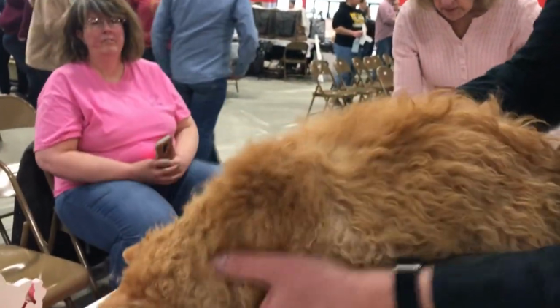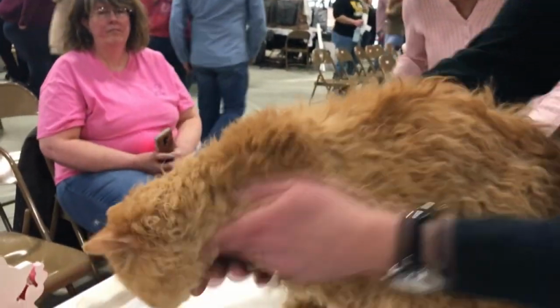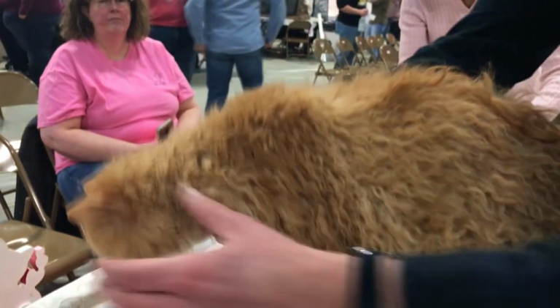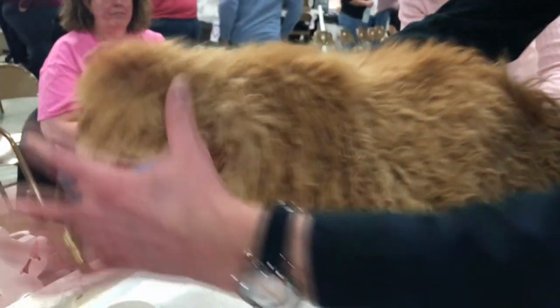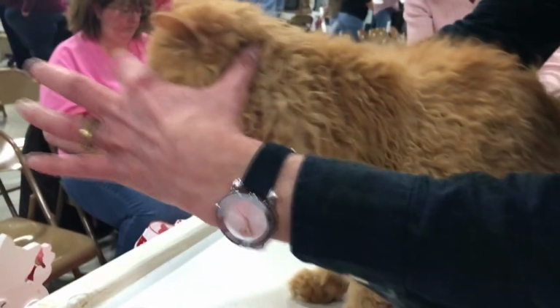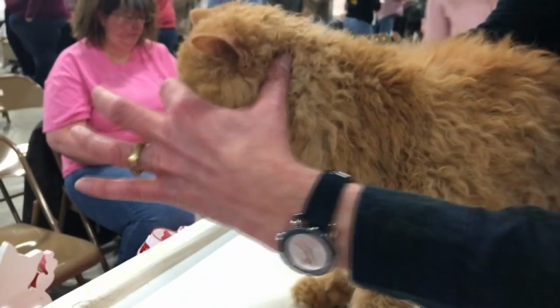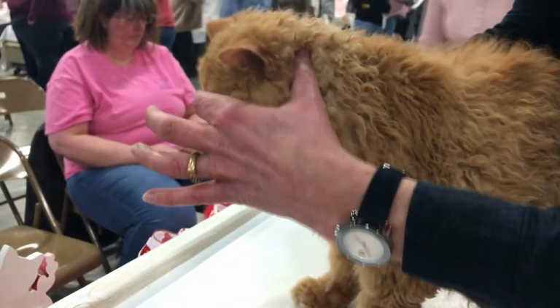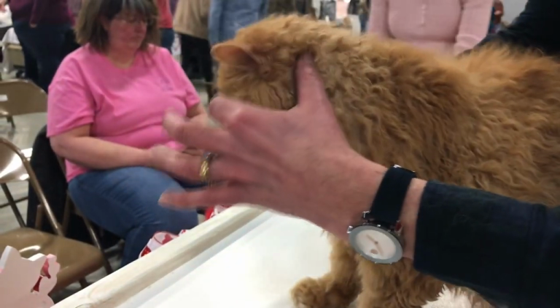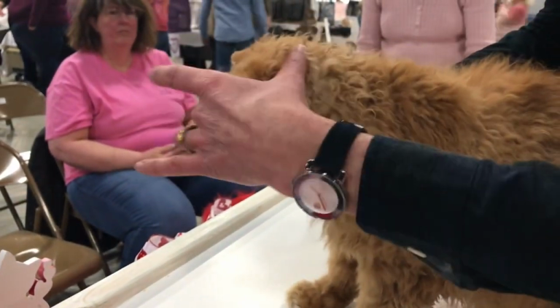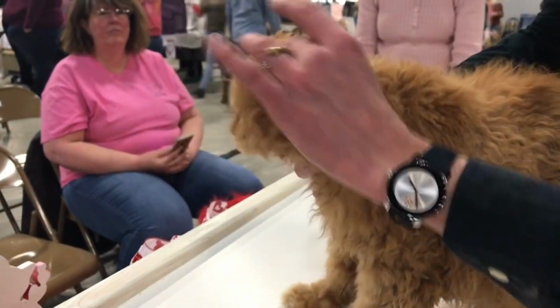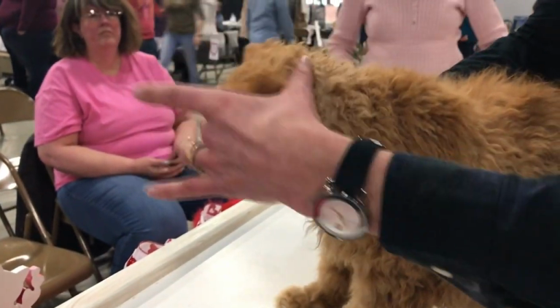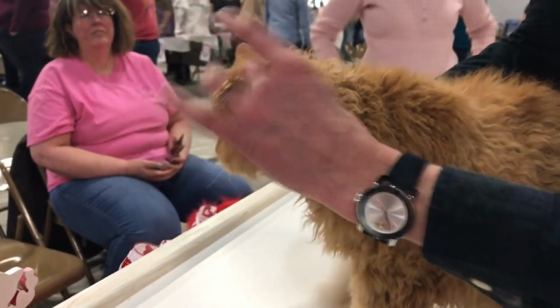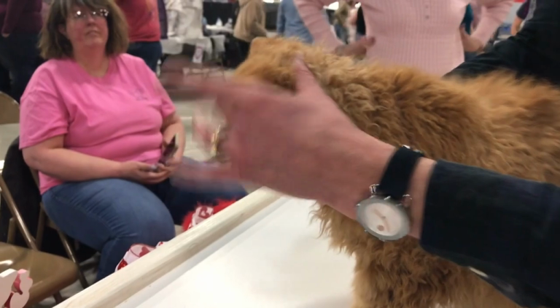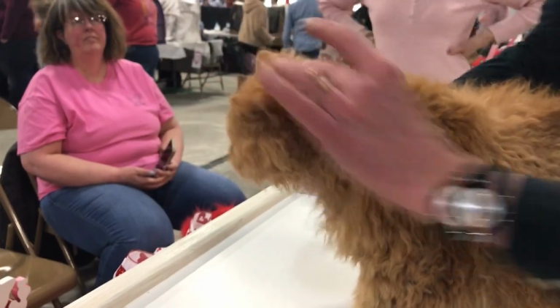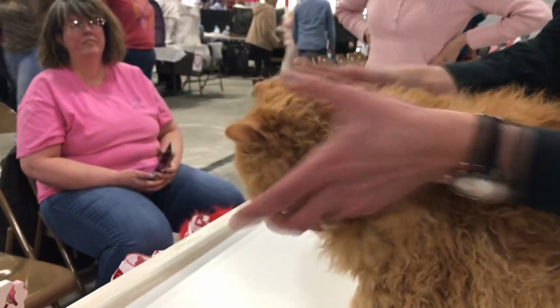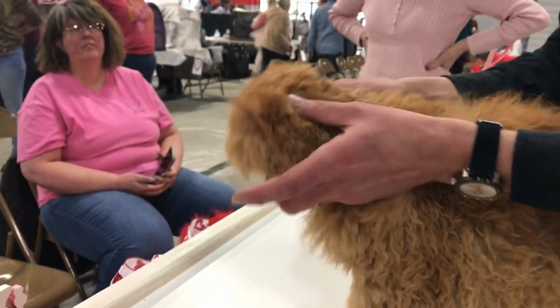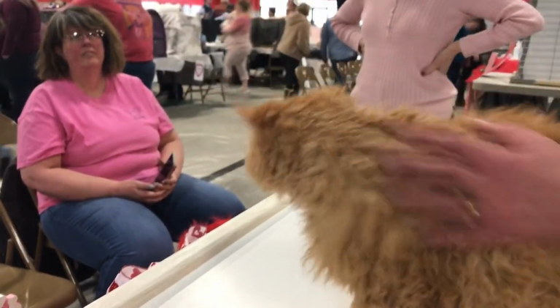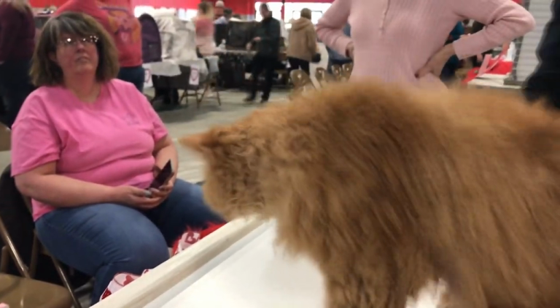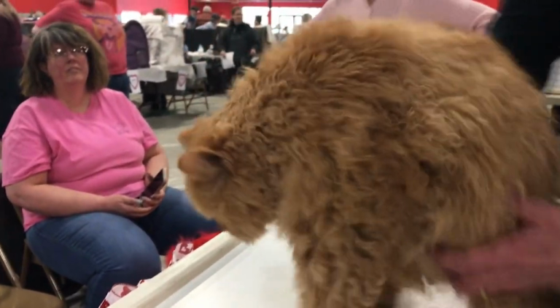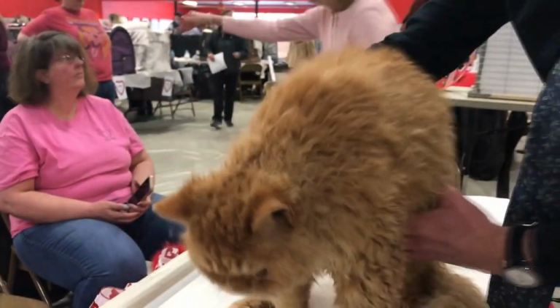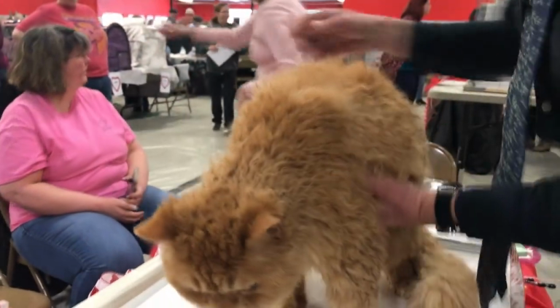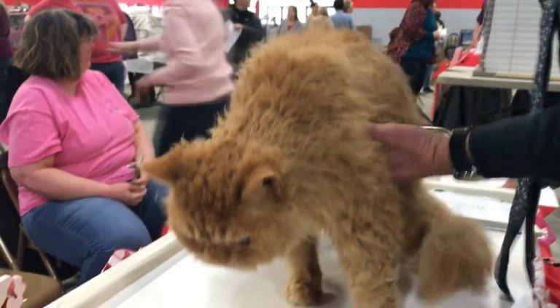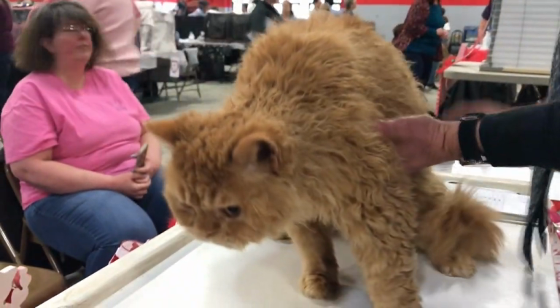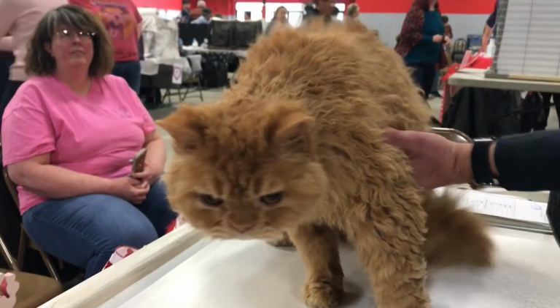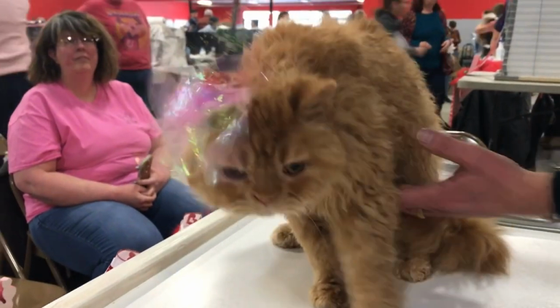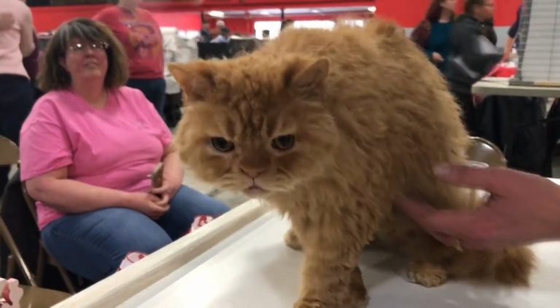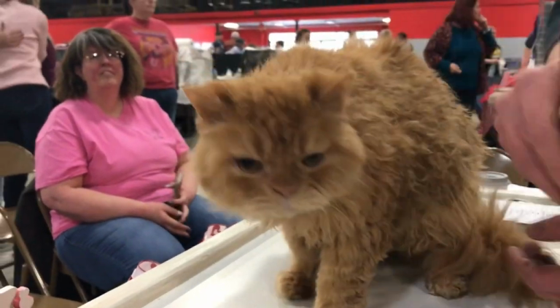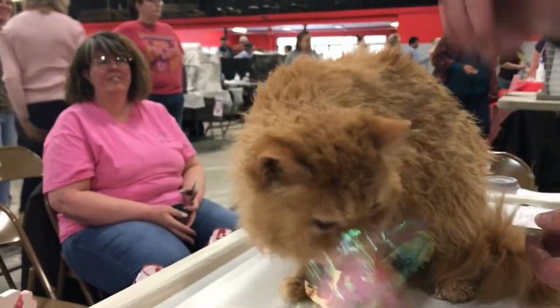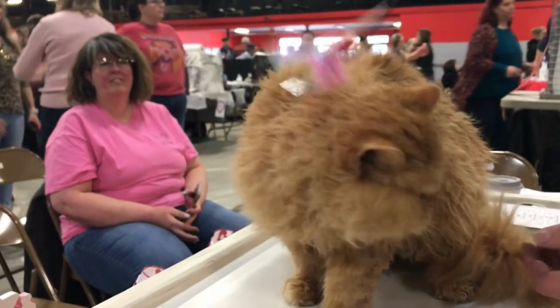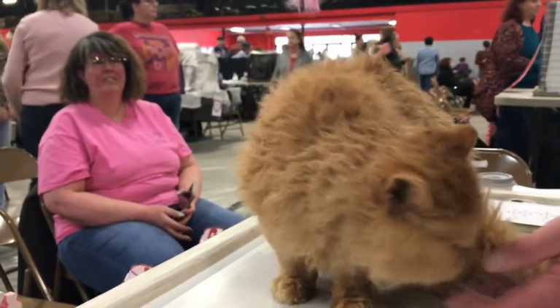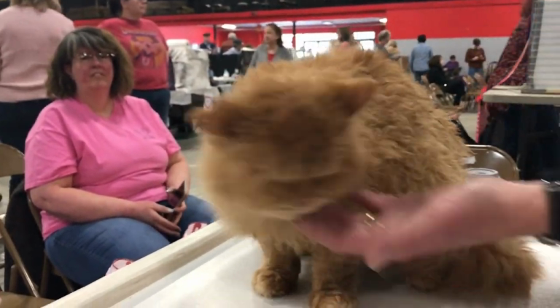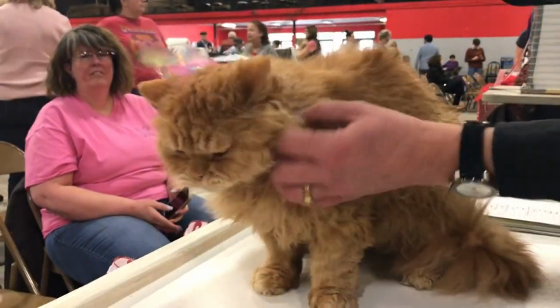So everything from the shape of the nose, the change of direction, the profile, where the ears are placed, what size those eyes are, how the body feels, what that coat's like, the texture, the color — everything is broken down in the breed standard.